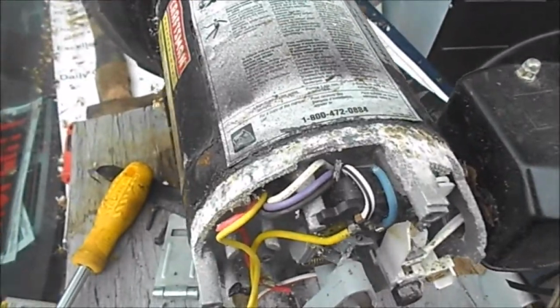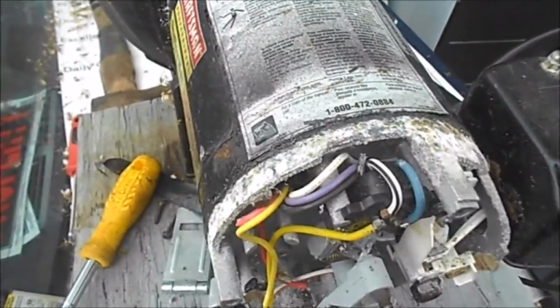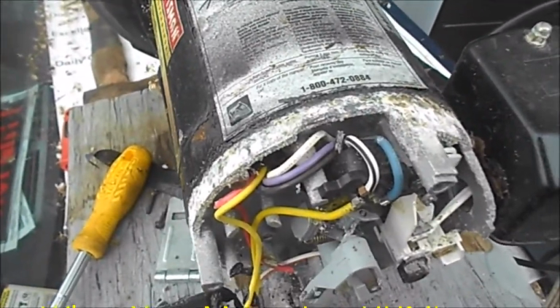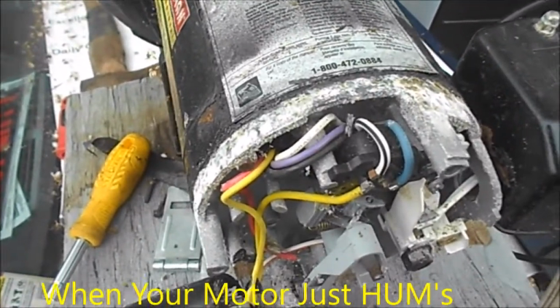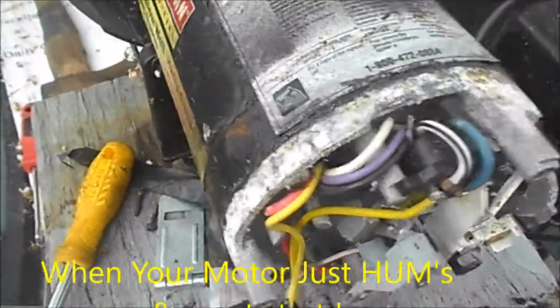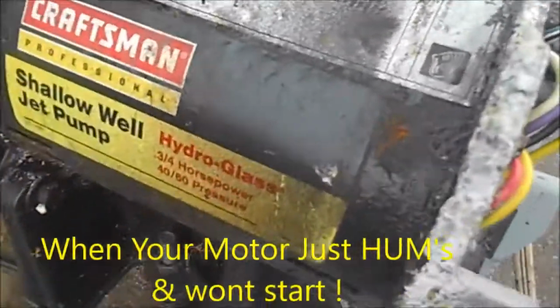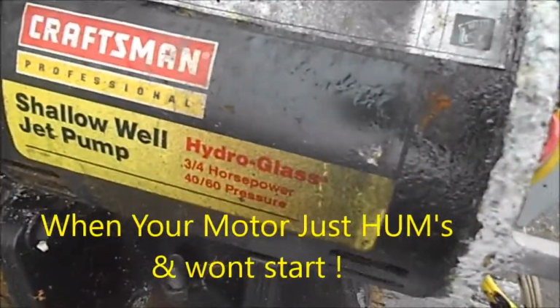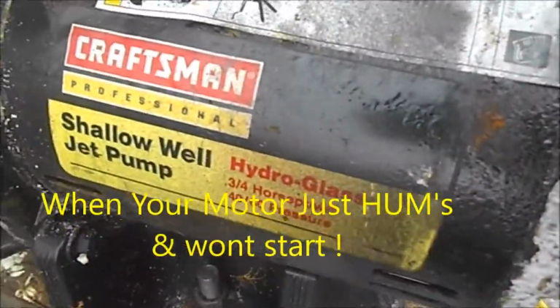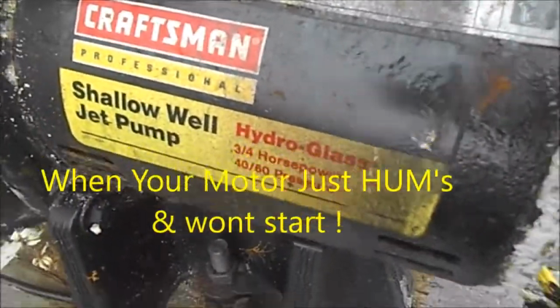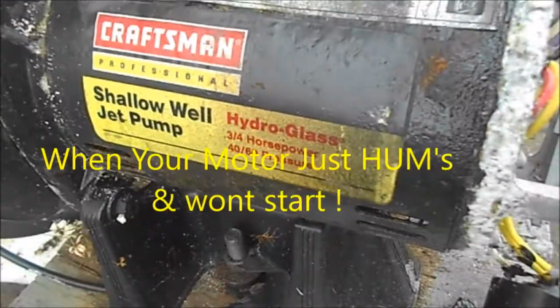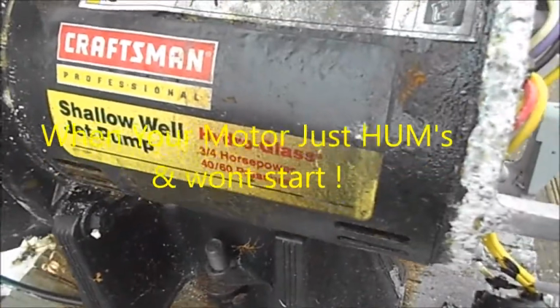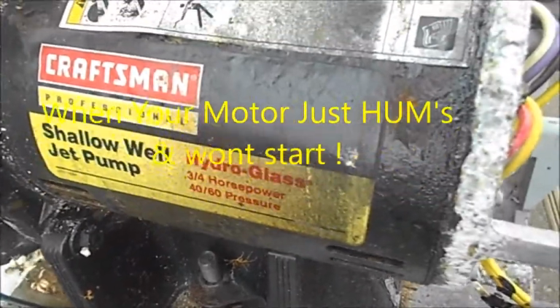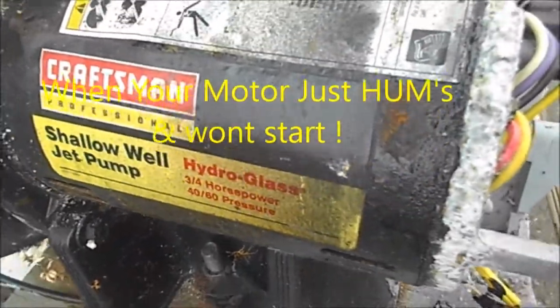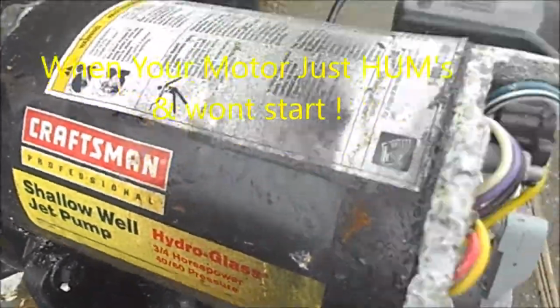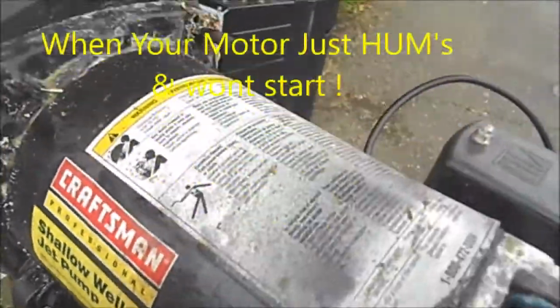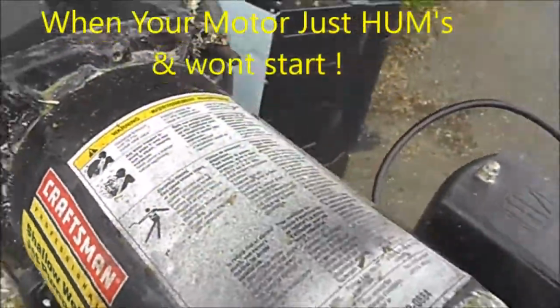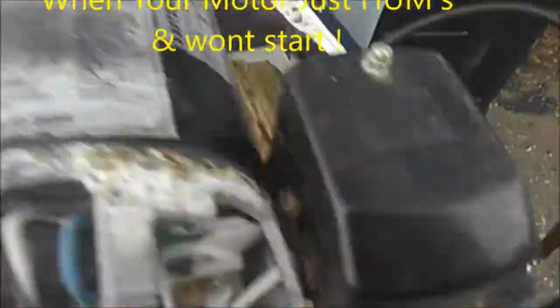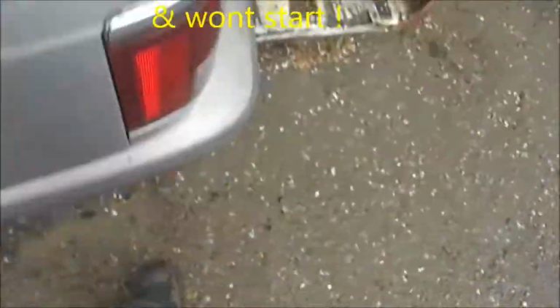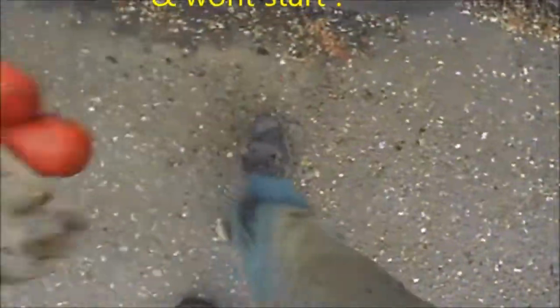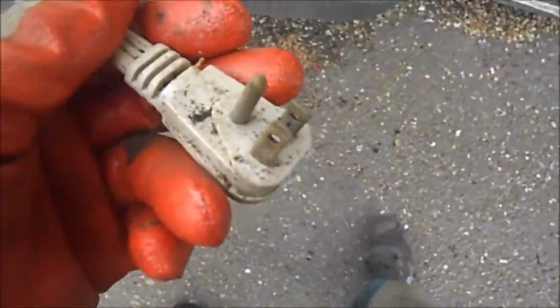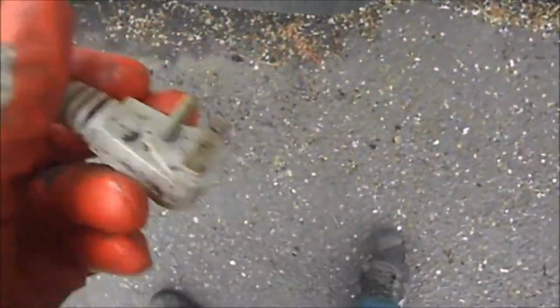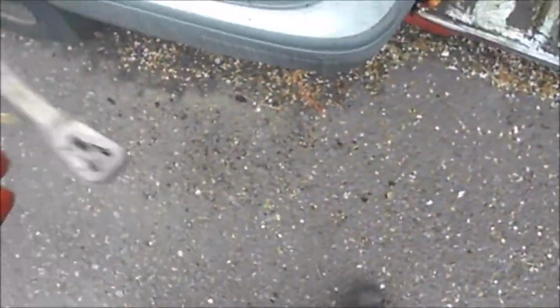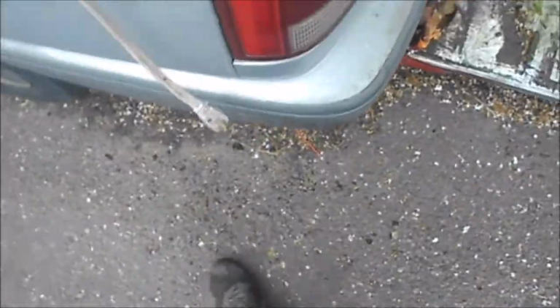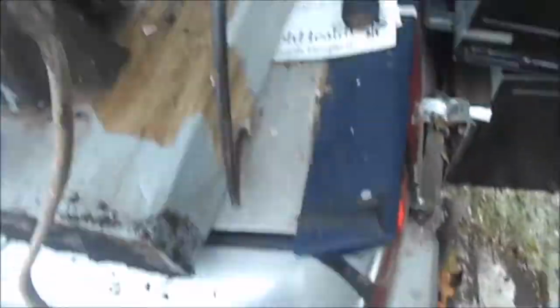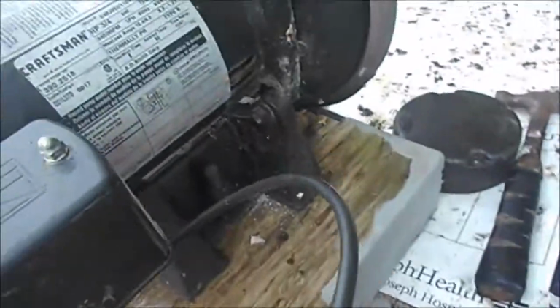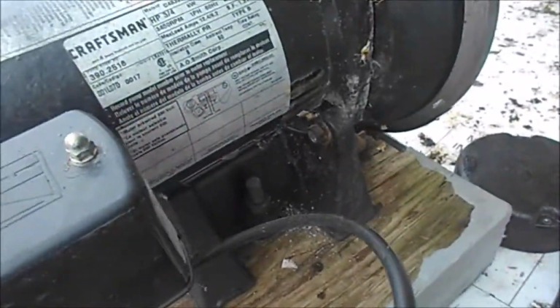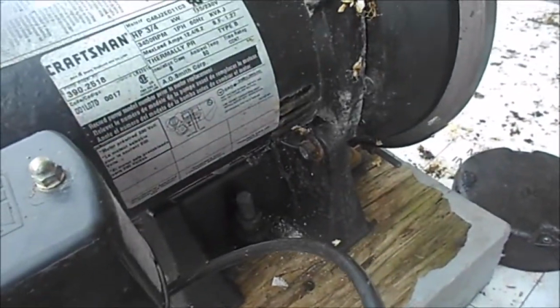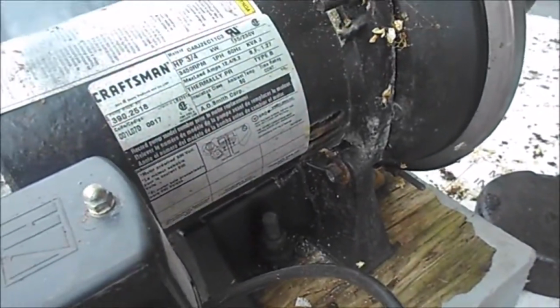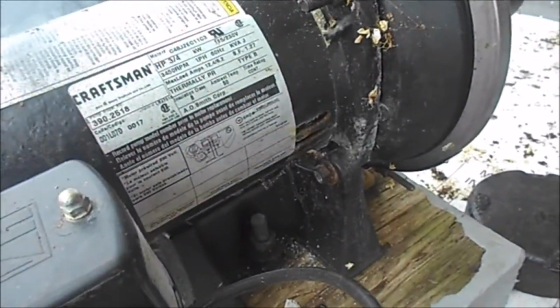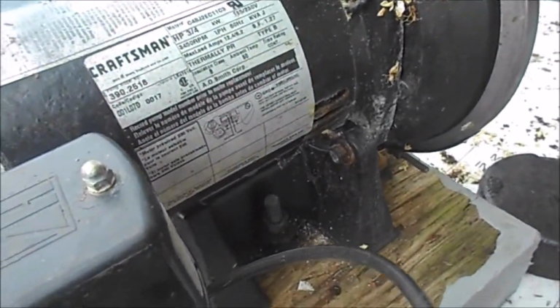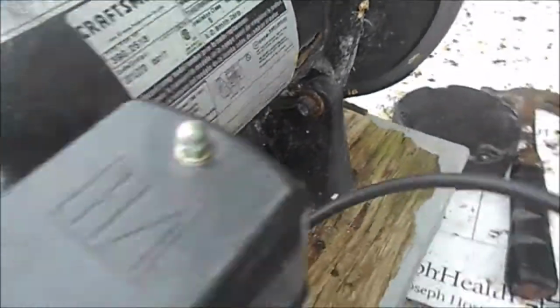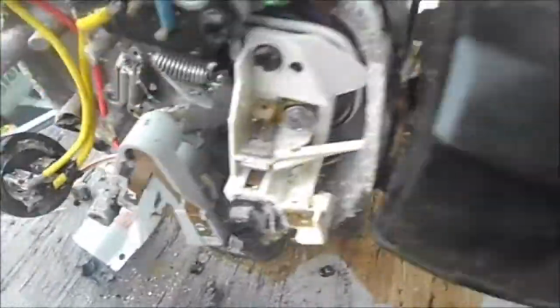Hey, what's up guys, thanks for tuning in. Today we're looking at a Craftsman shallow well pump. Basically what happened was when we plug it in it would not come on — it would just hum.